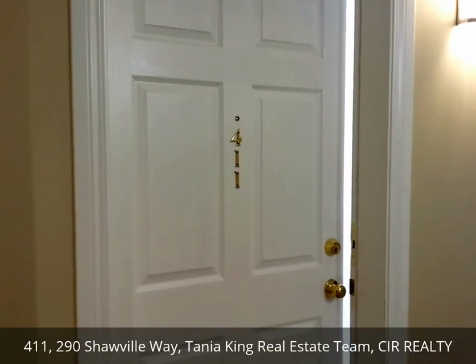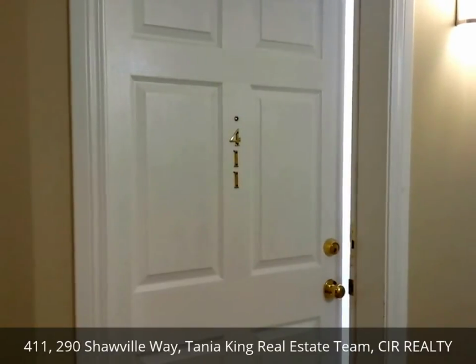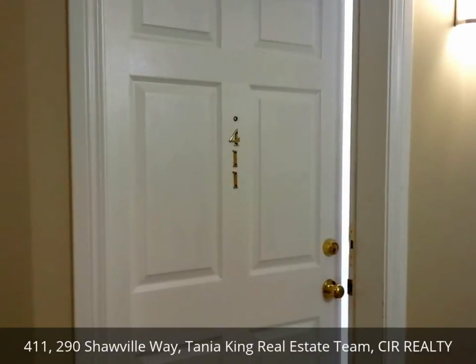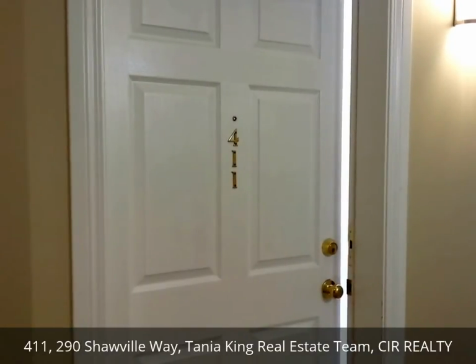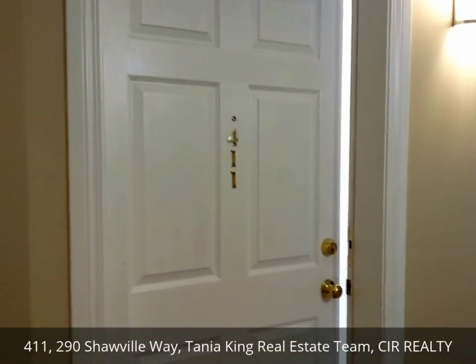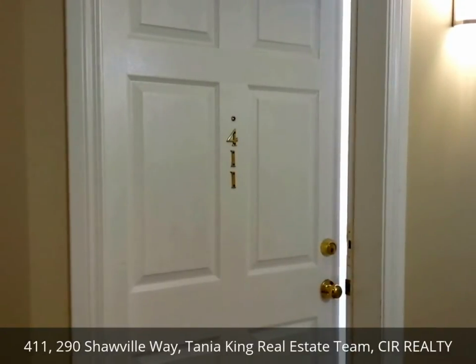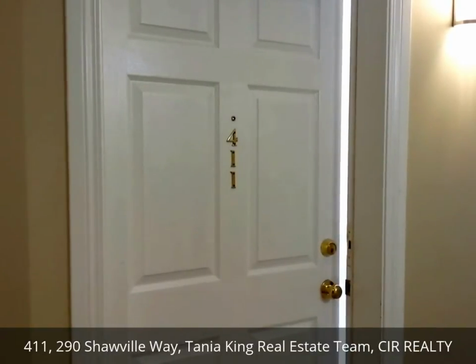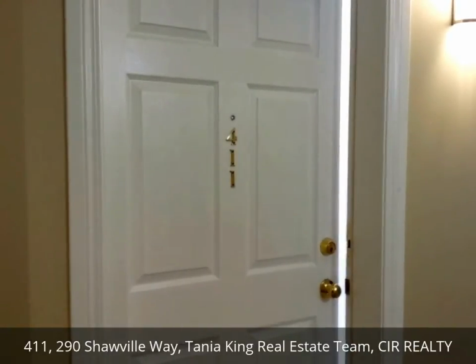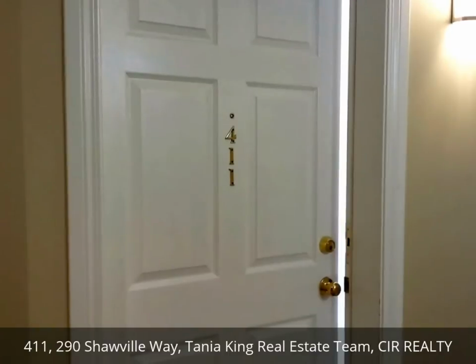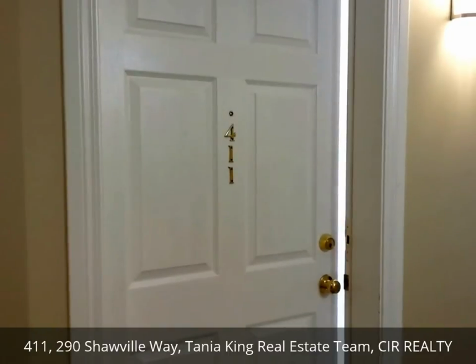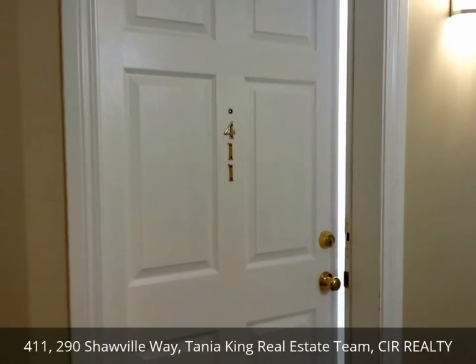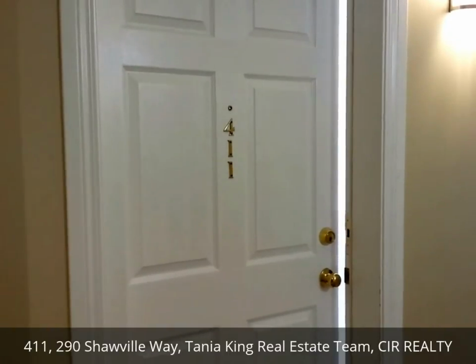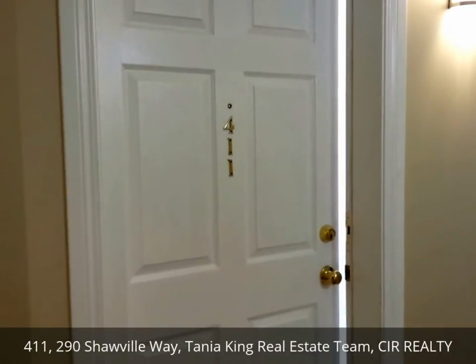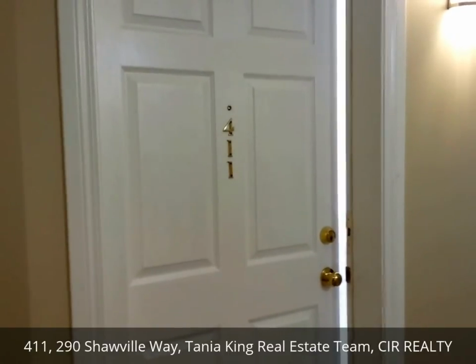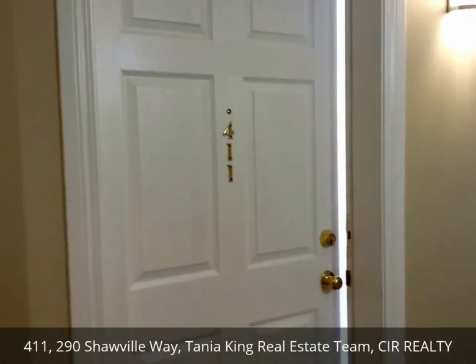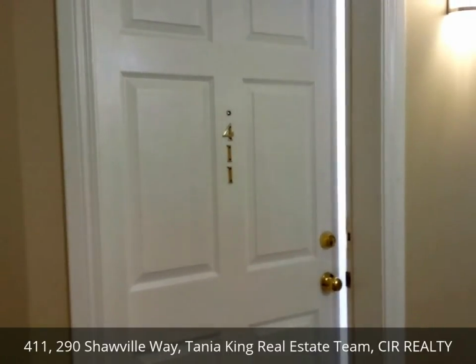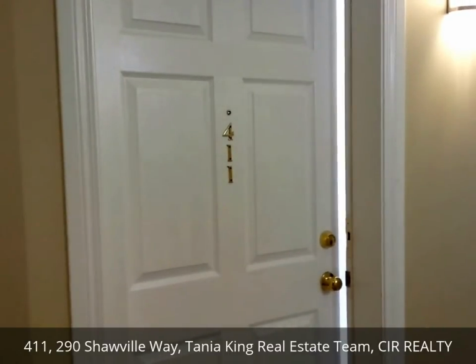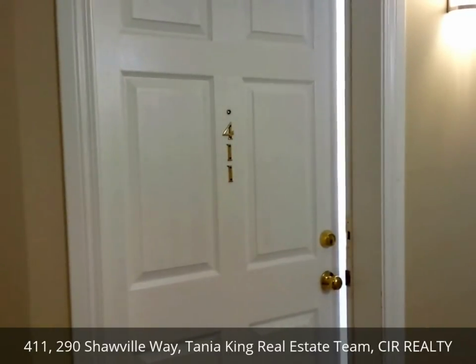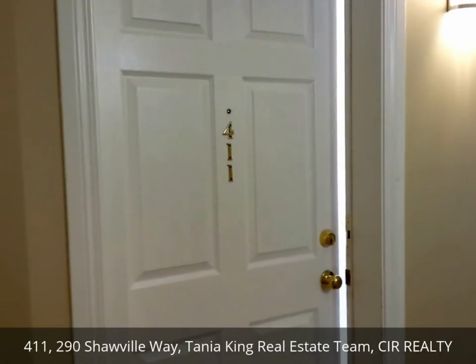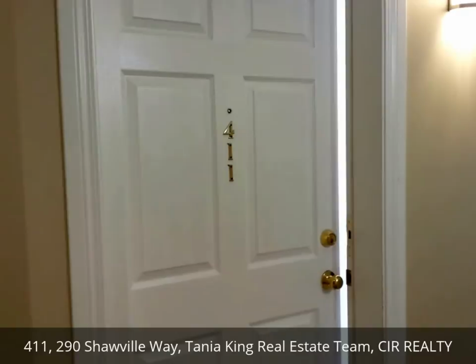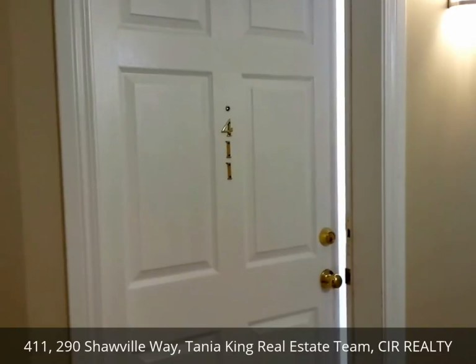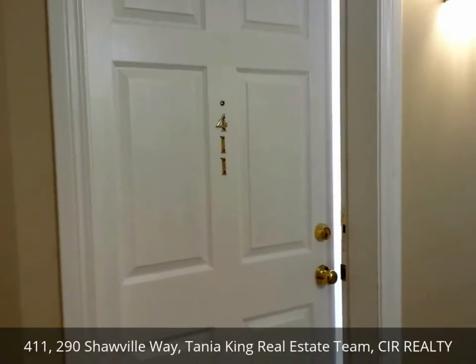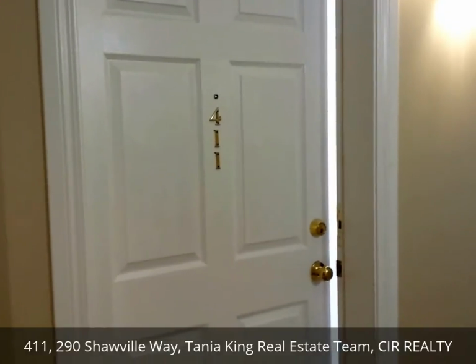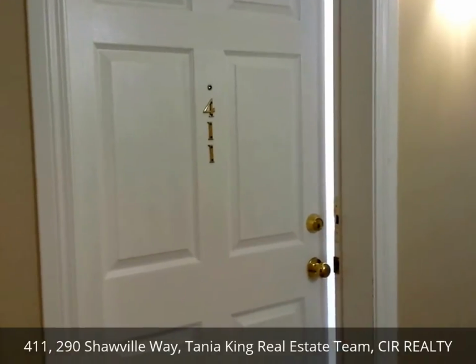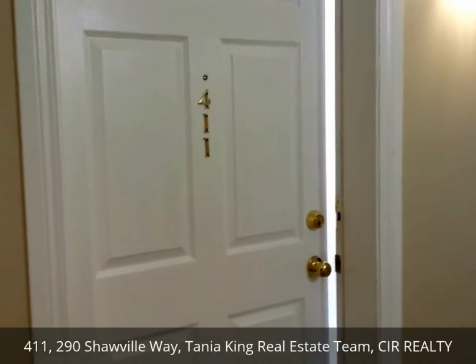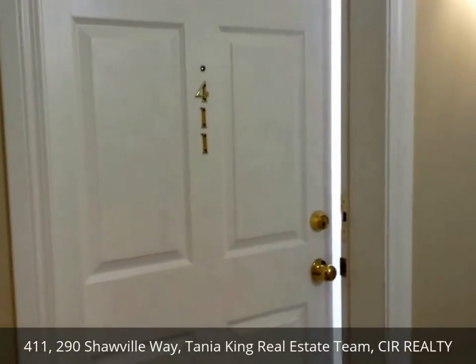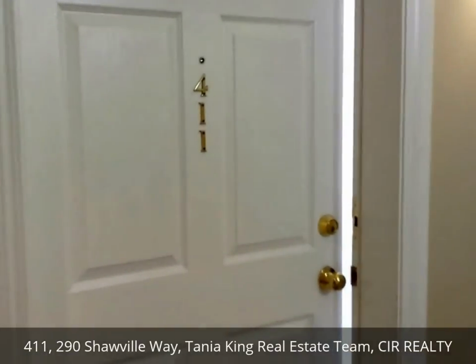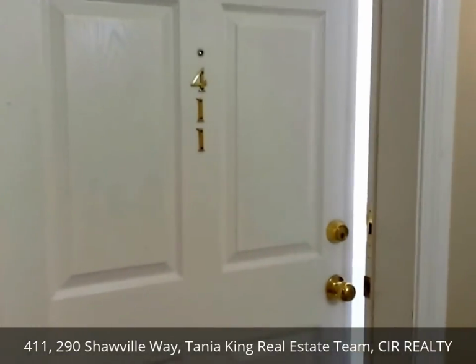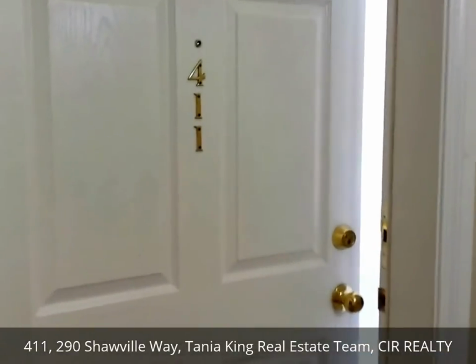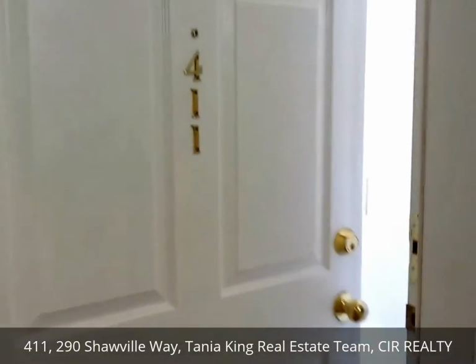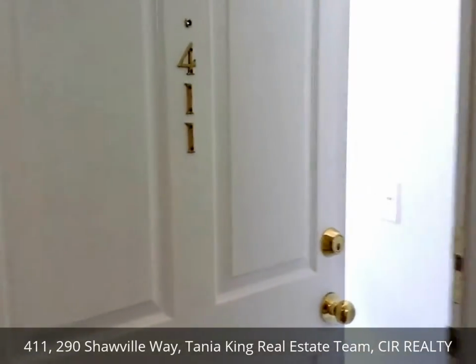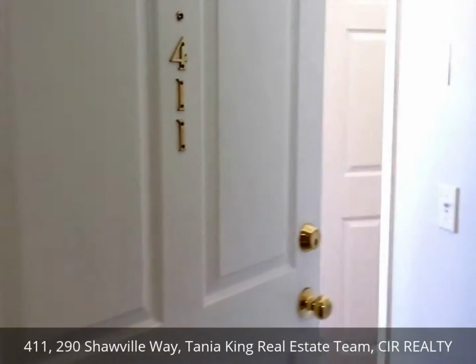Hello, this is Tanya King and Tina Hansen with the Tanya King Real Estate Team with the brokerage CIR. This is our newest listing, number 411, 290 Shawville Way. Let's head on inside. We've got a two-bedroom, two-bath condo.